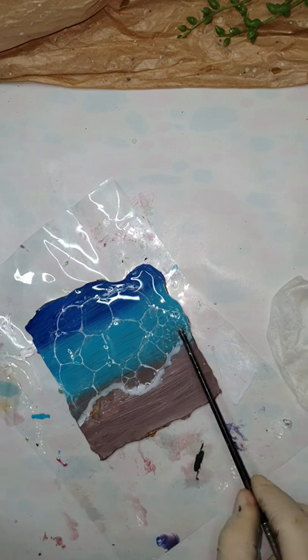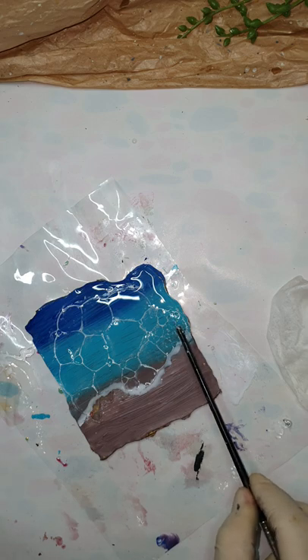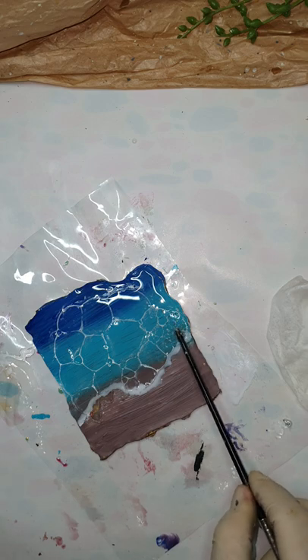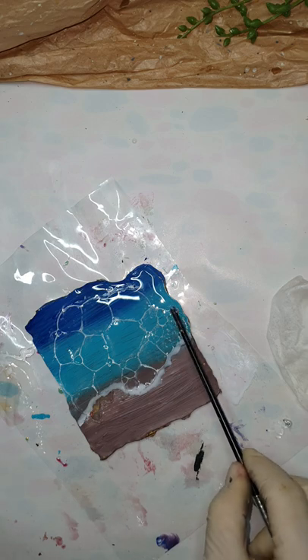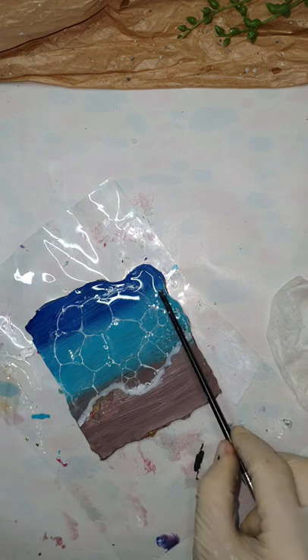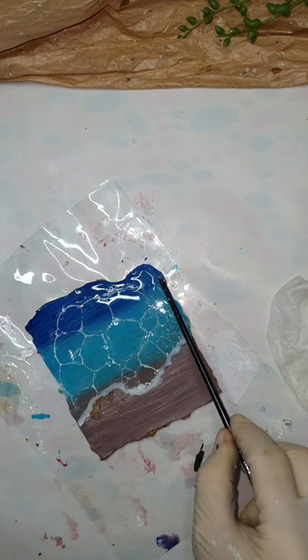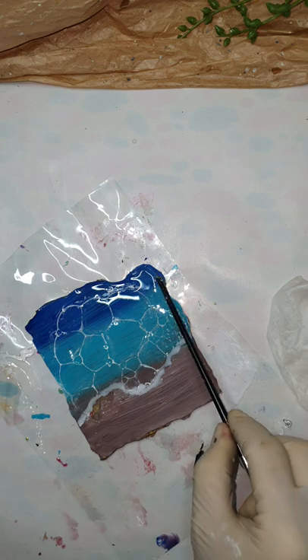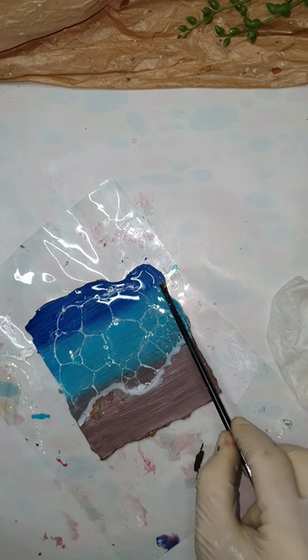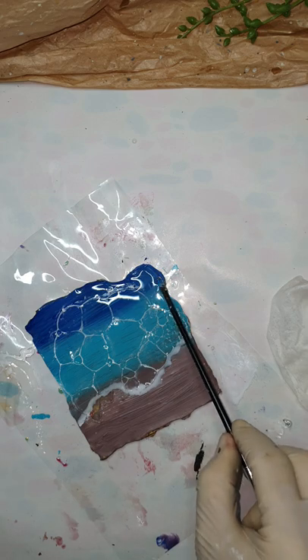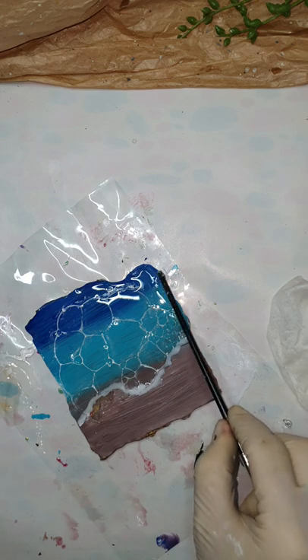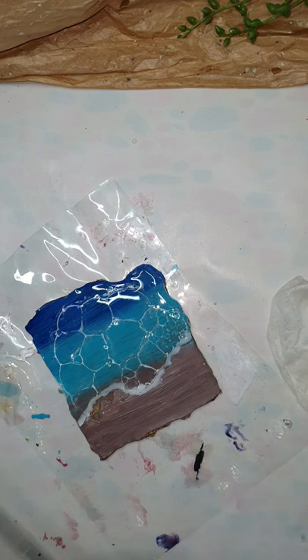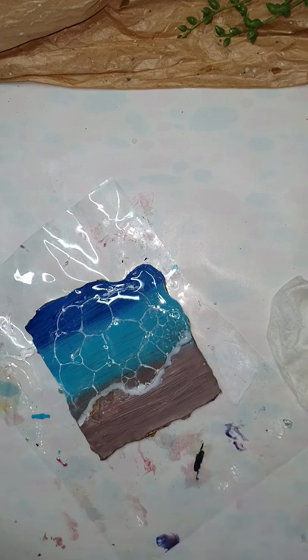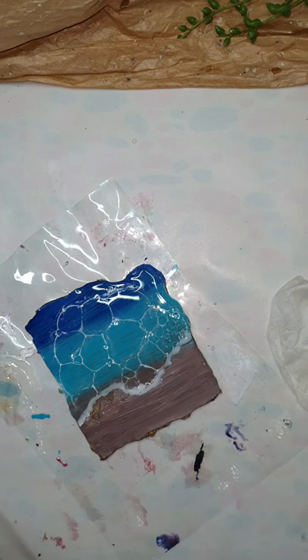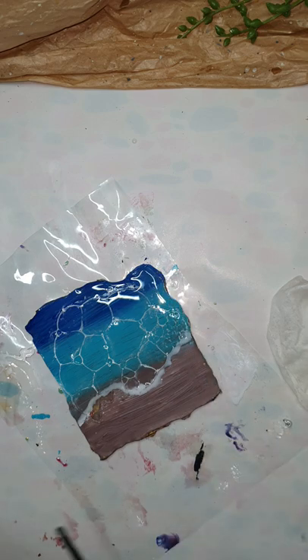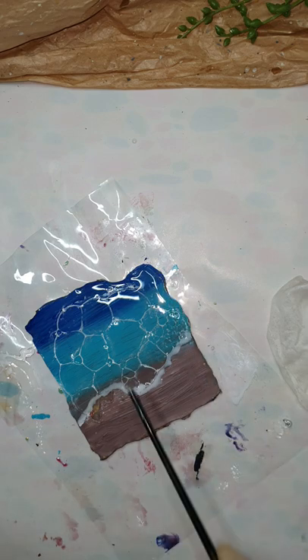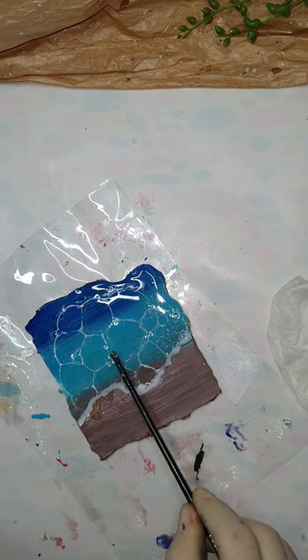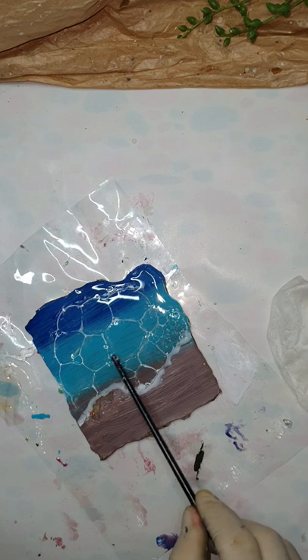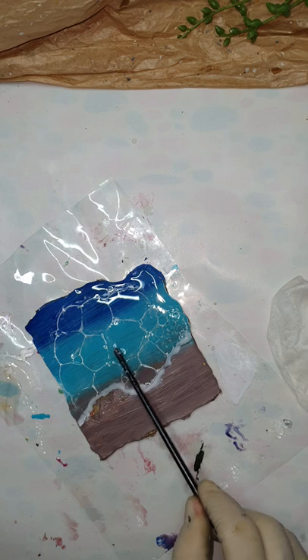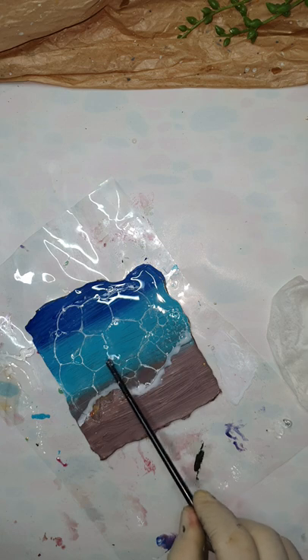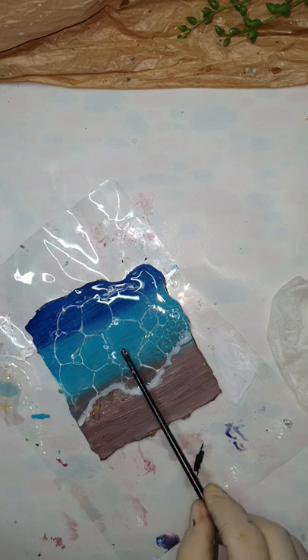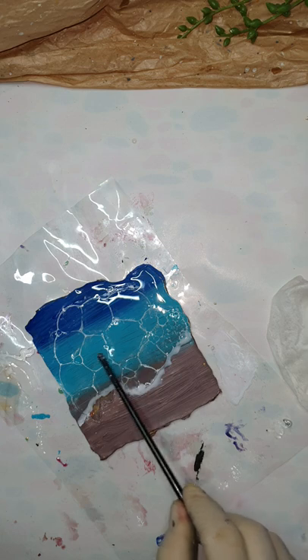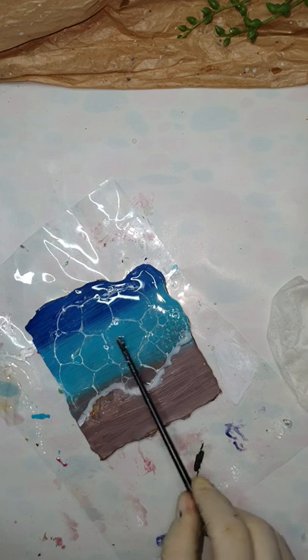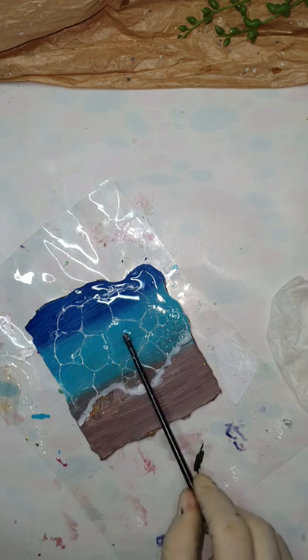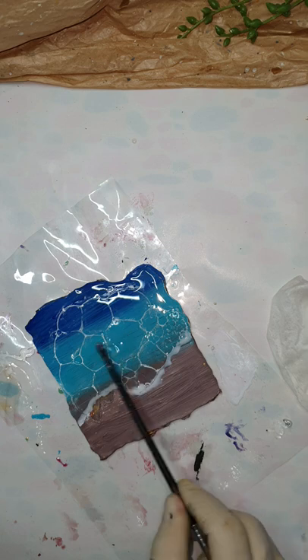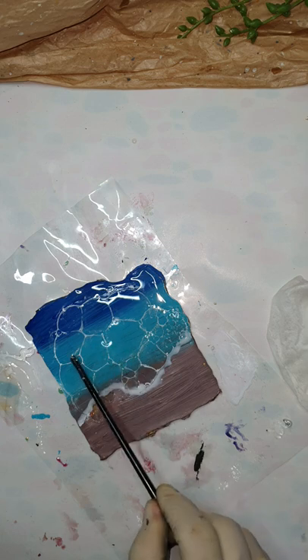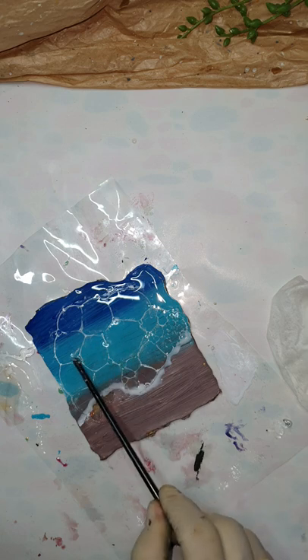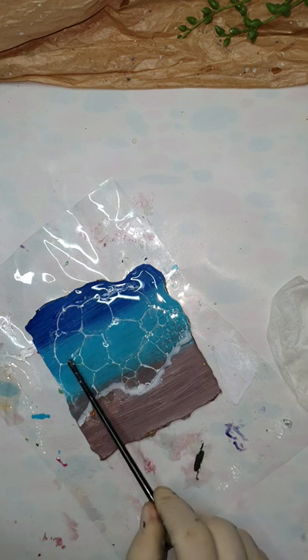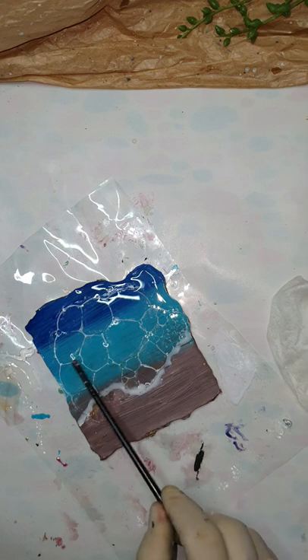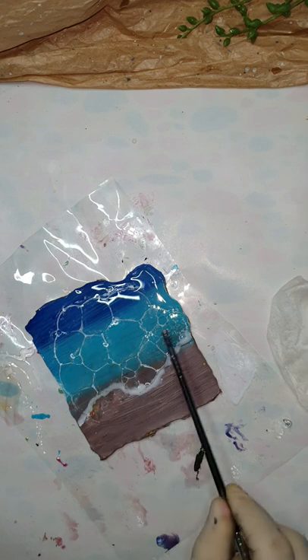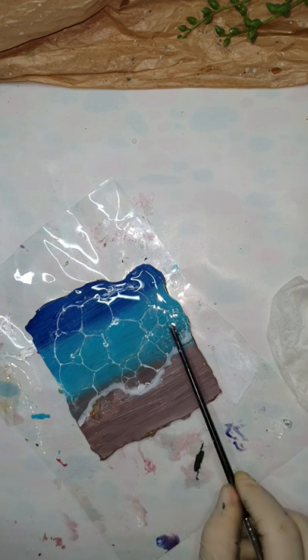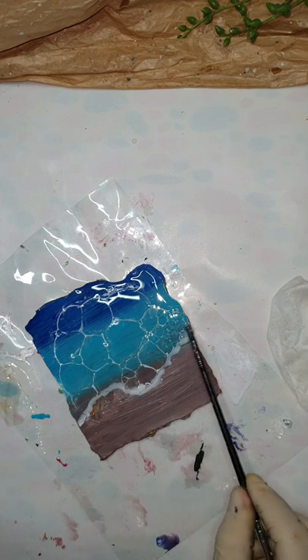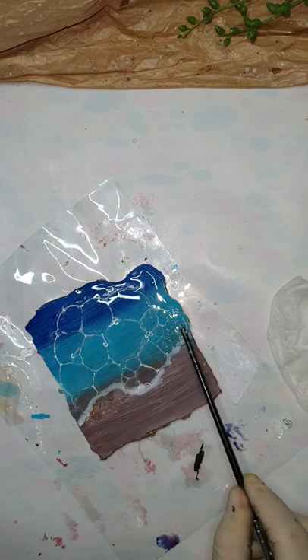This bubble technique is really versatile — you can create many different effects with it, and this is one of them.